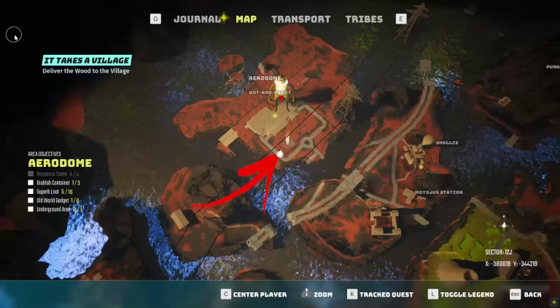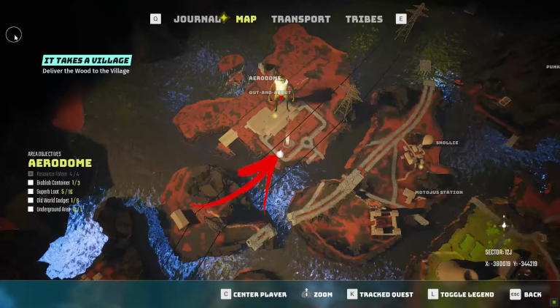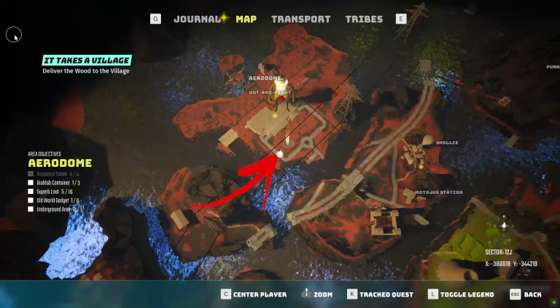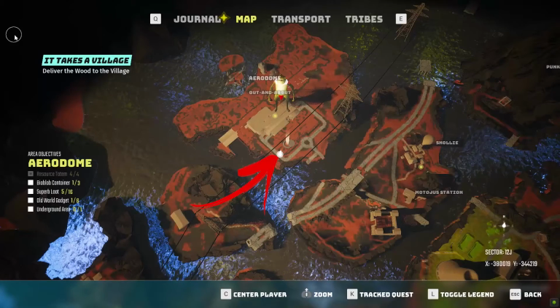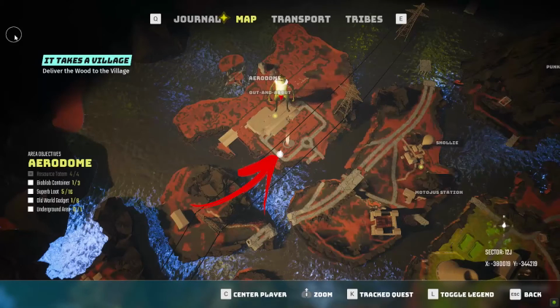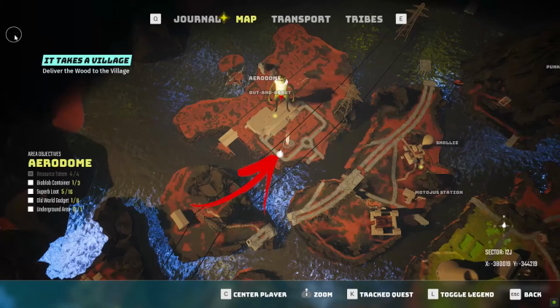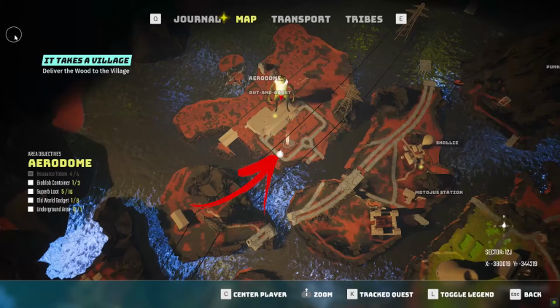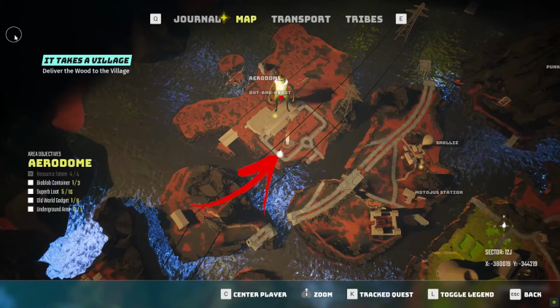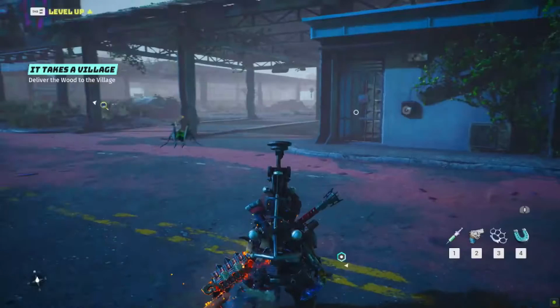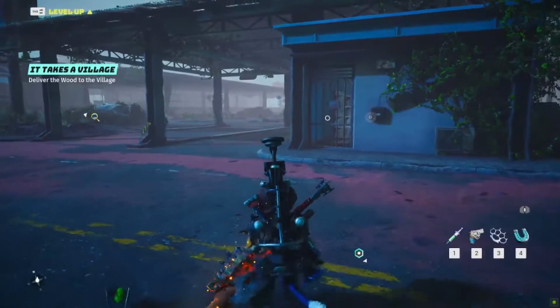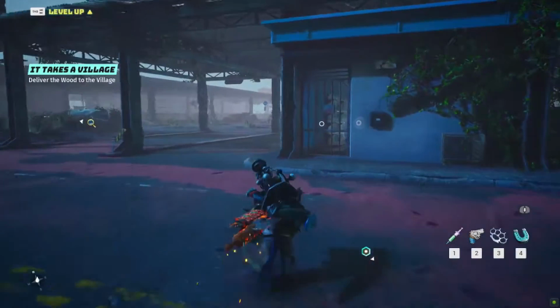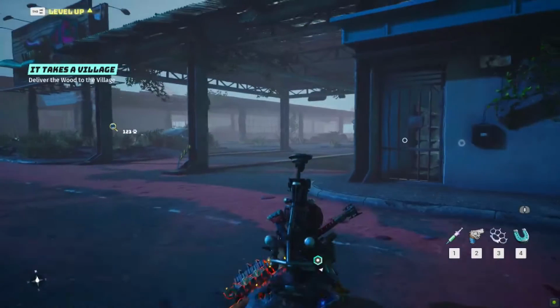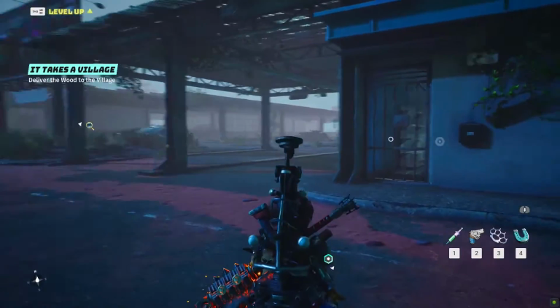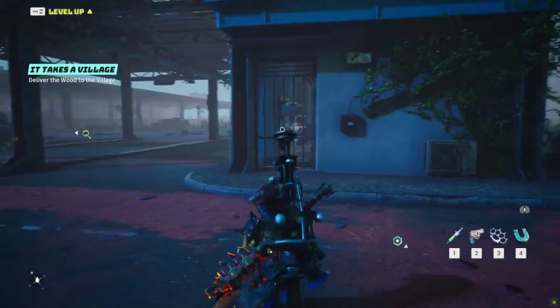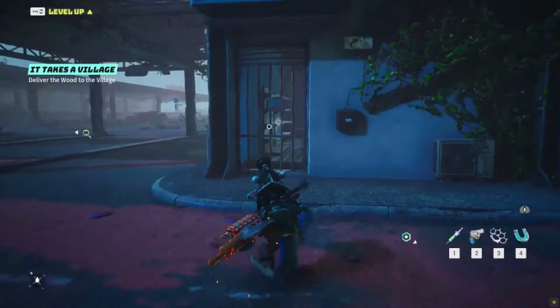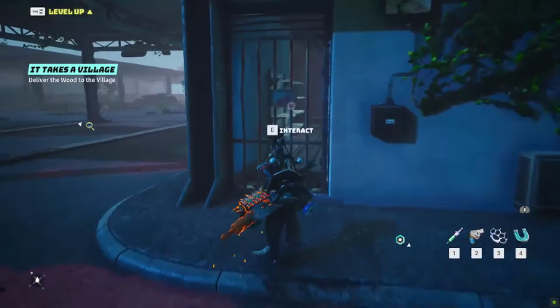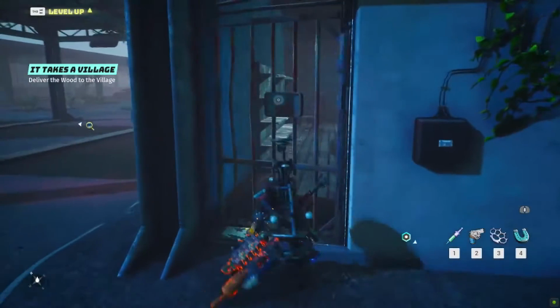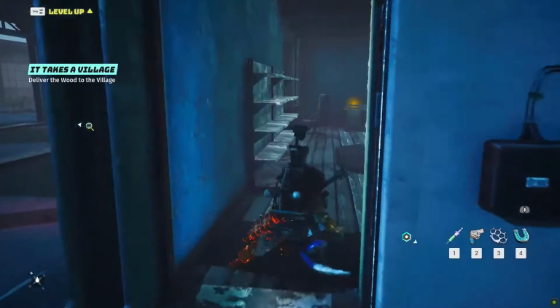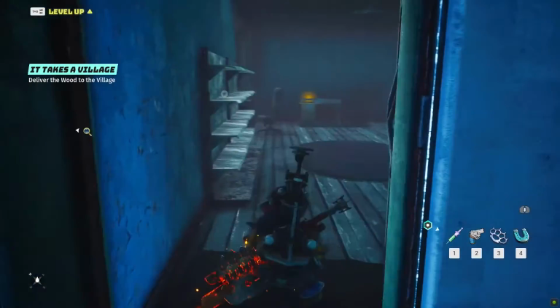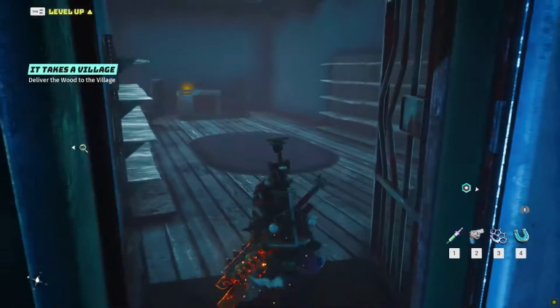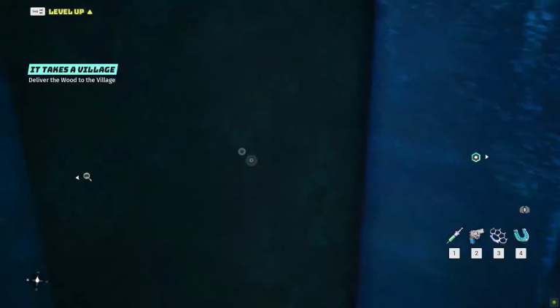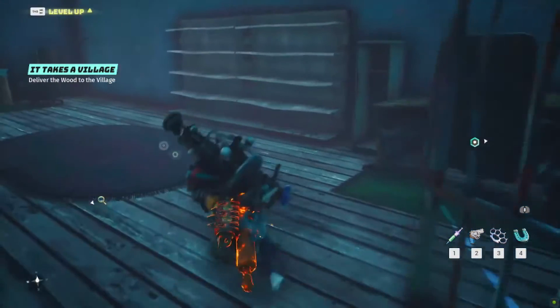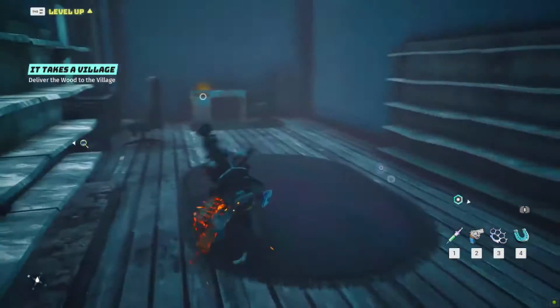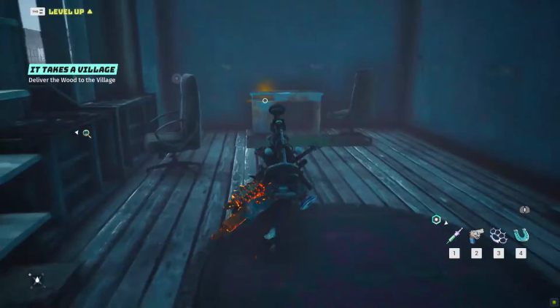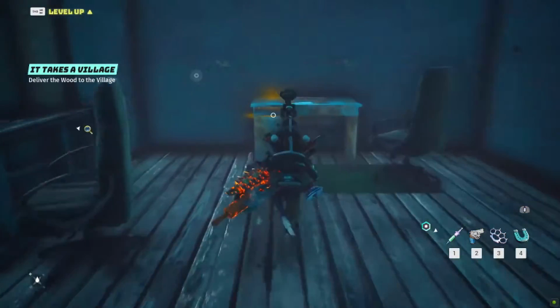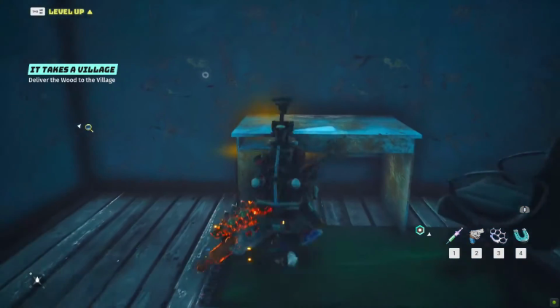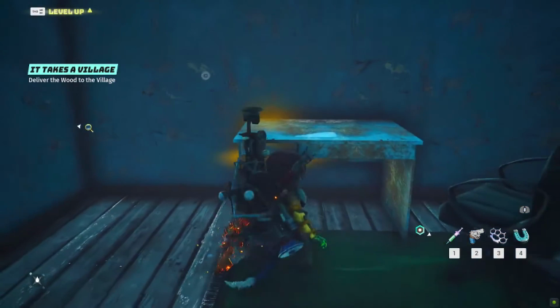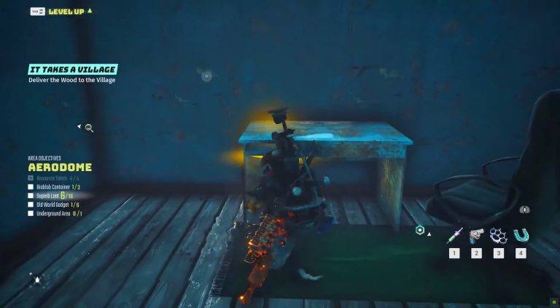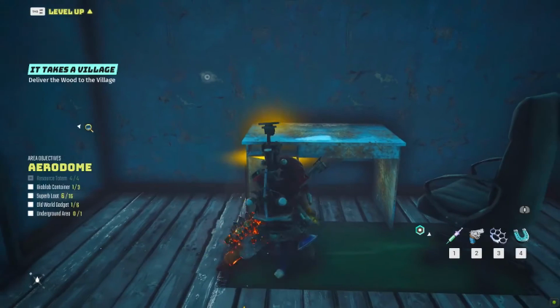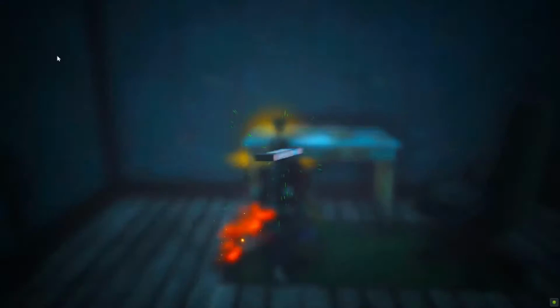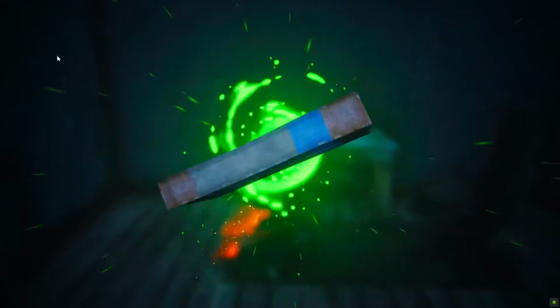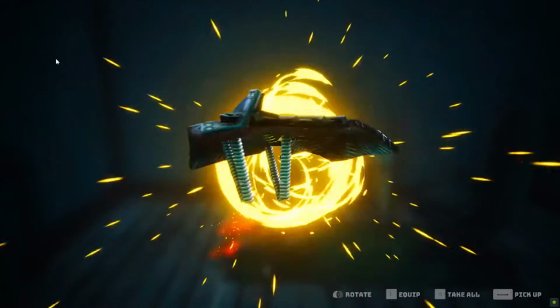On the bottom right of the area where the road bends, you can find an aerodrome checkpoint. On one side you can open the iron gate and search the blue drawer to get the sixth superb loot.